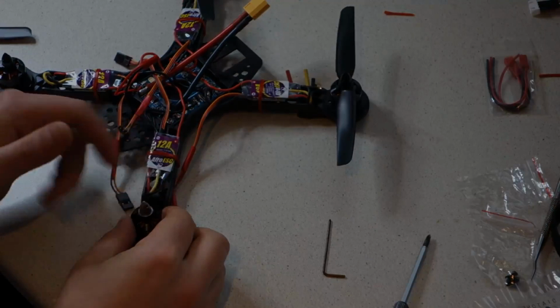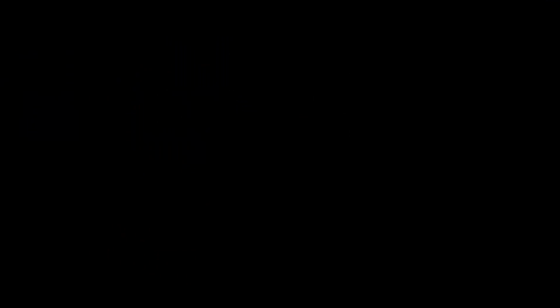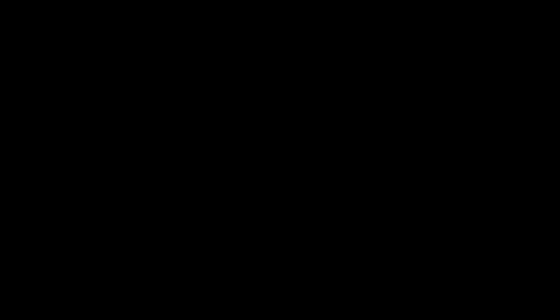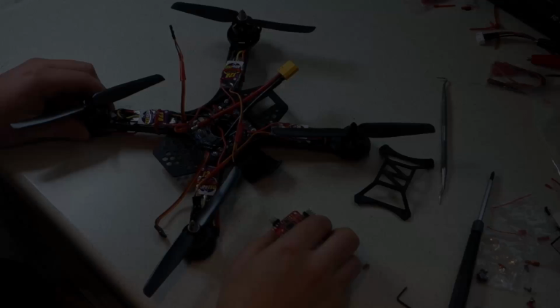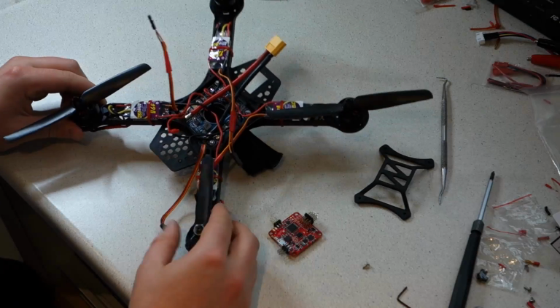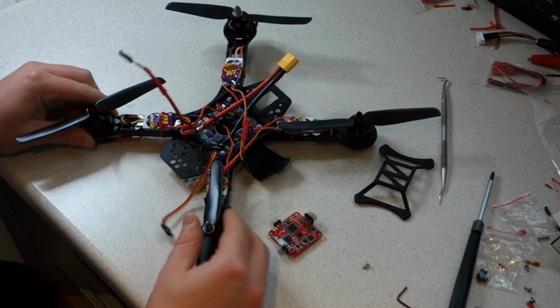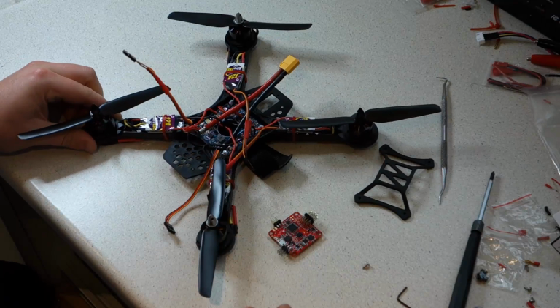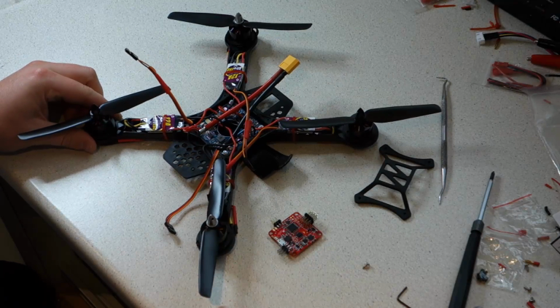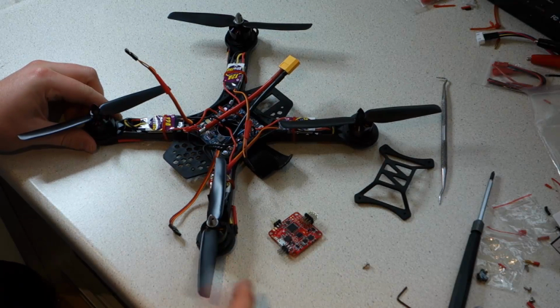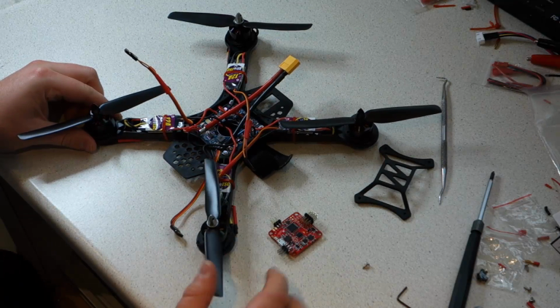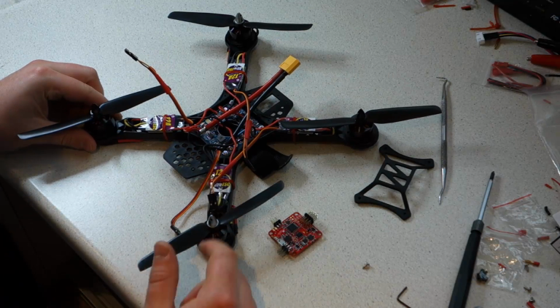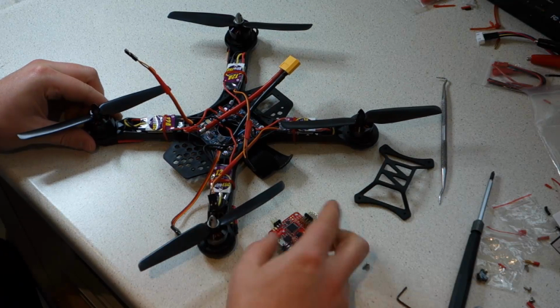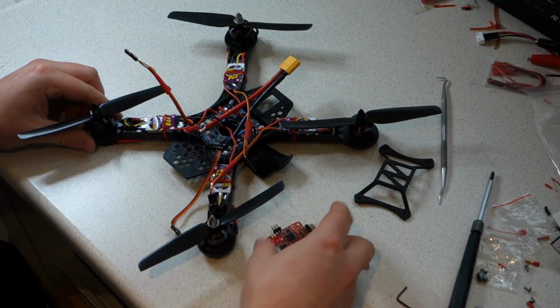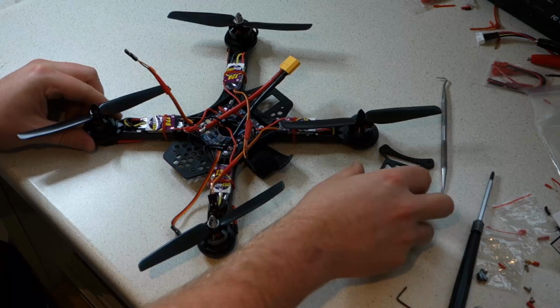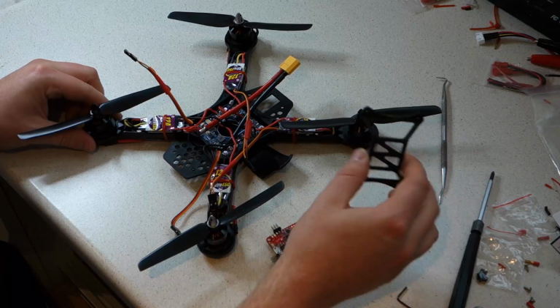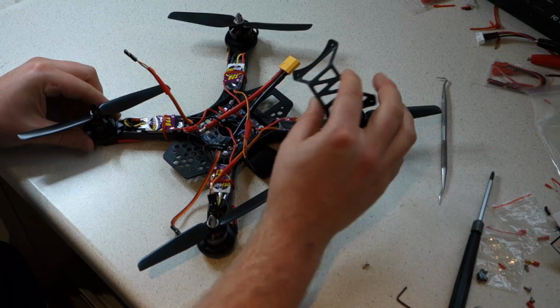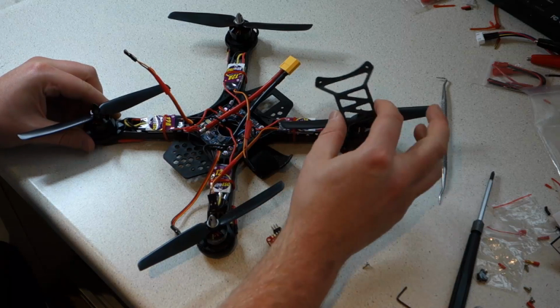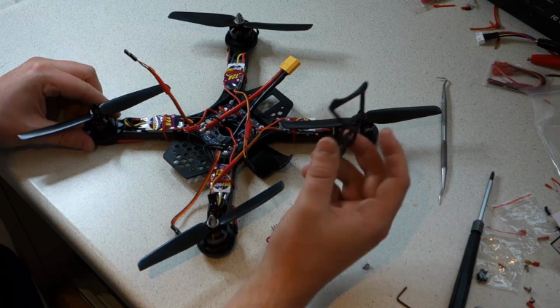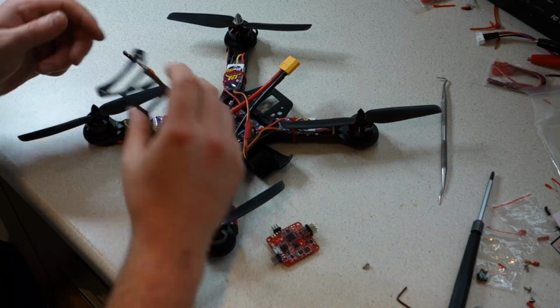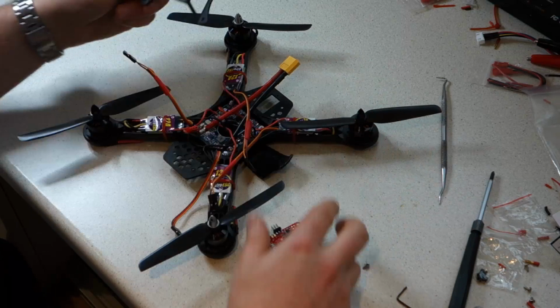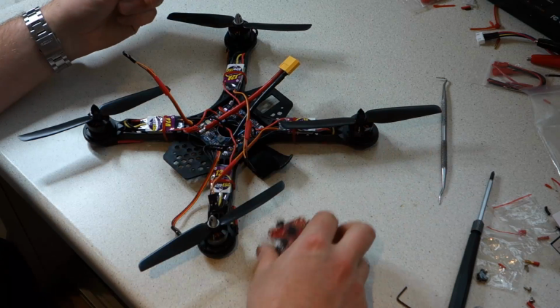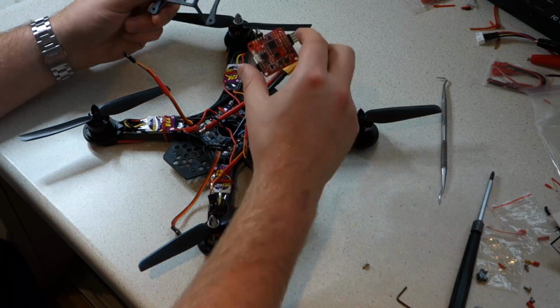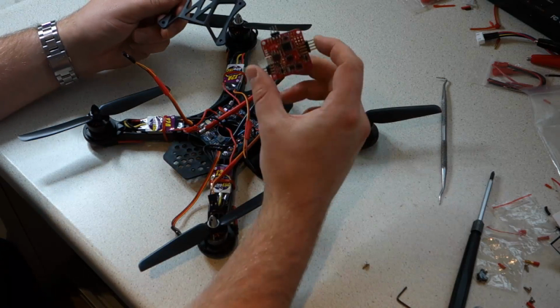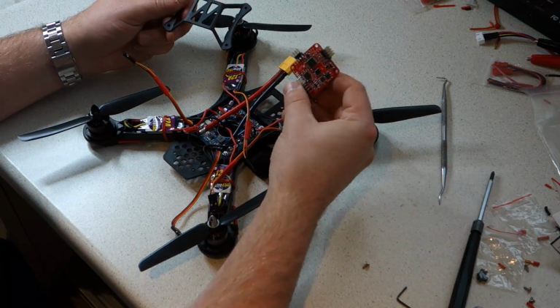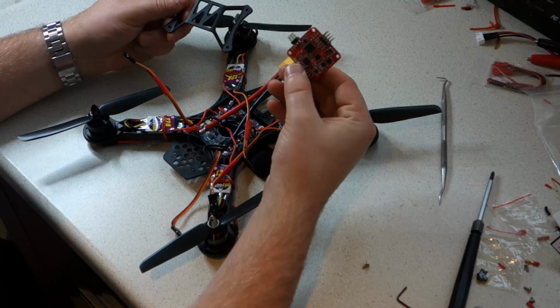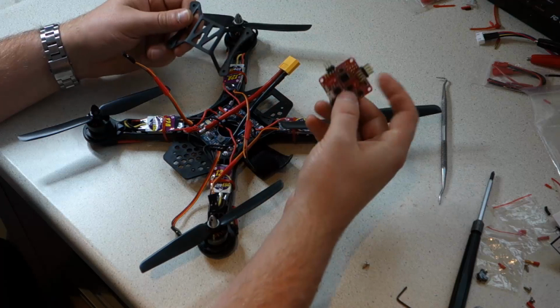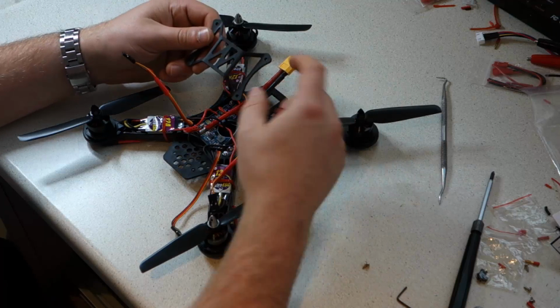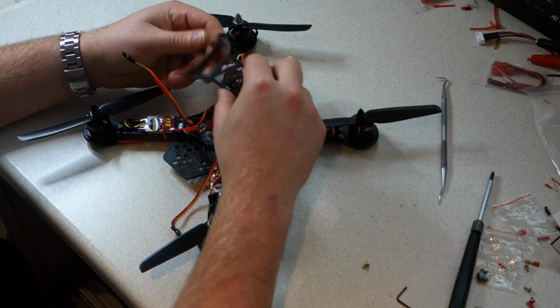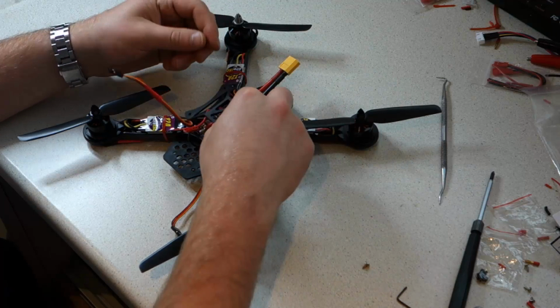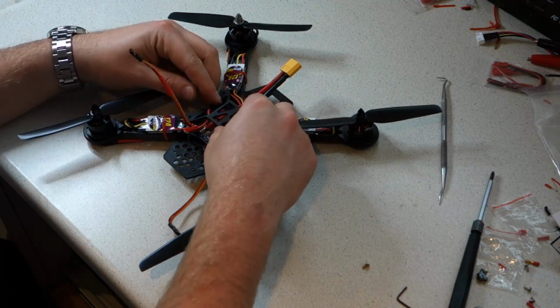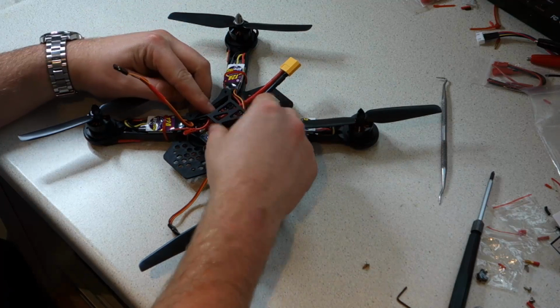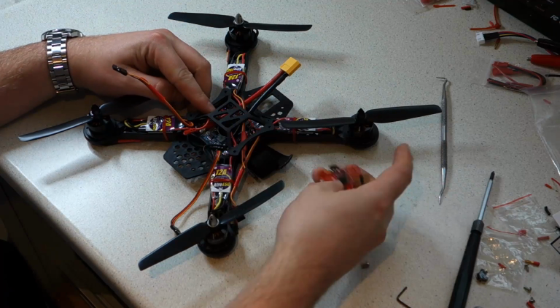Accidents can and invariably do happen. As you can see, it's starting to look a lot more like a quadcopter now, and we're ready to move onto mounting the flight controller. We're going to be mounting the flight controller on top of the frame on the crash cage with a self-adhesive foam pad.